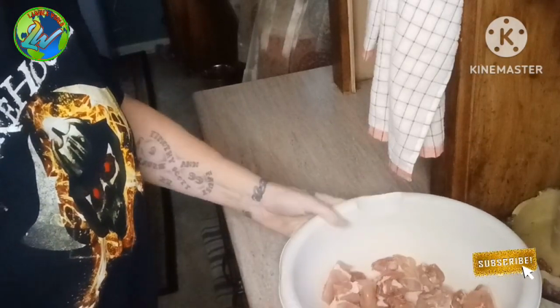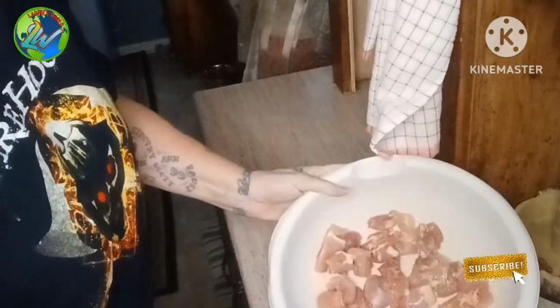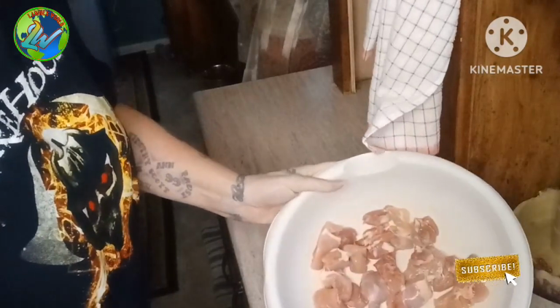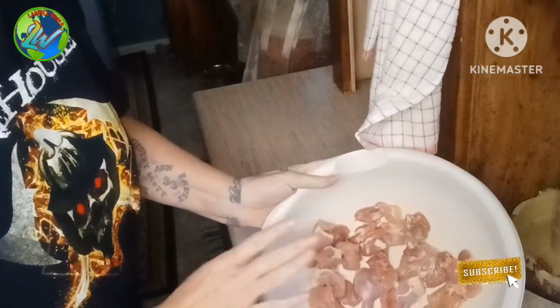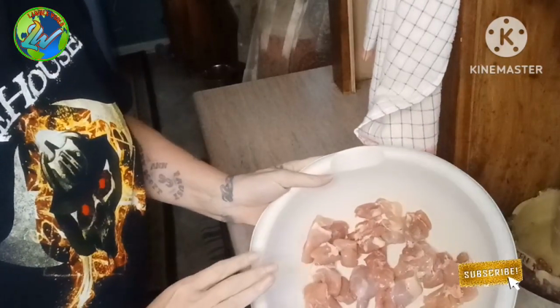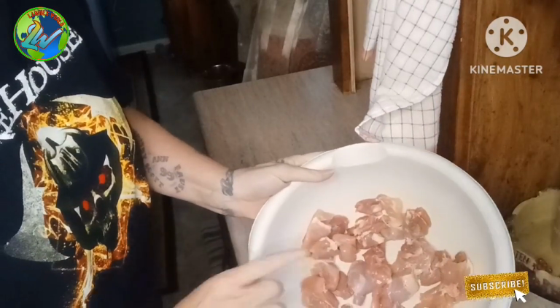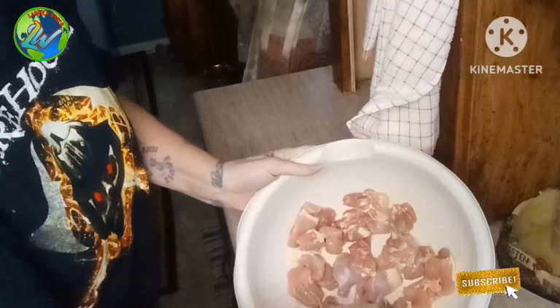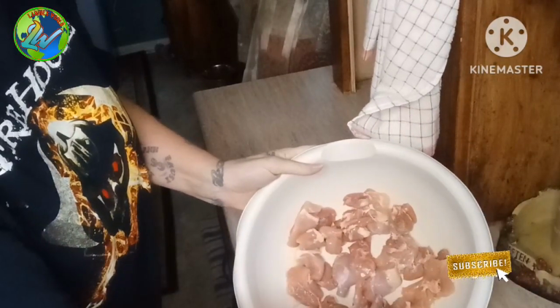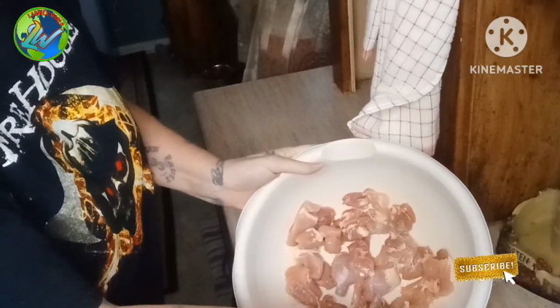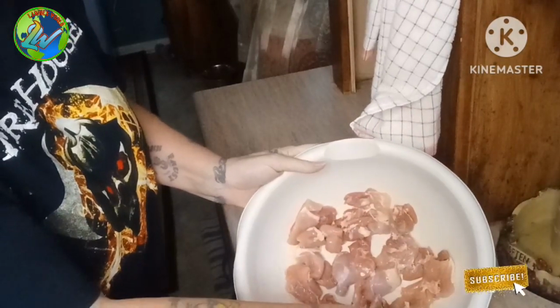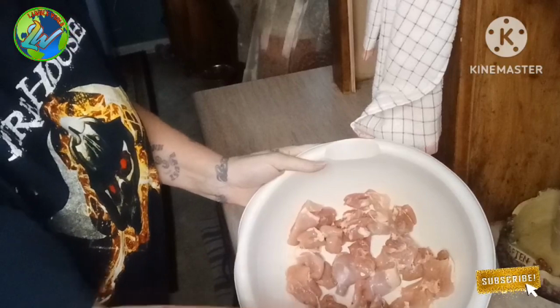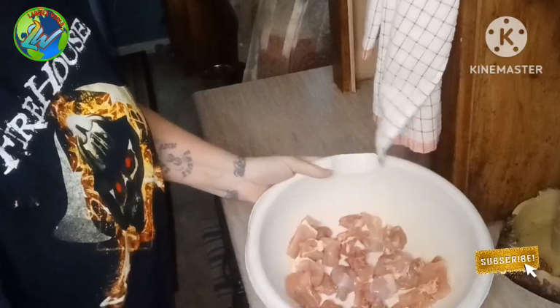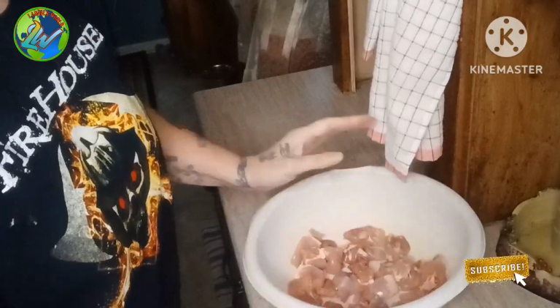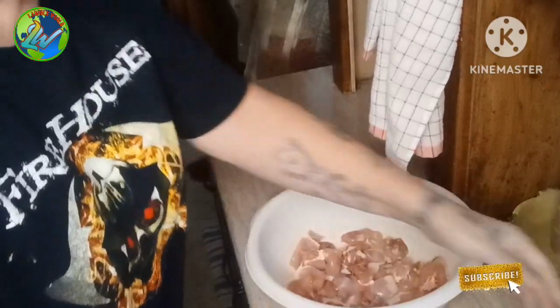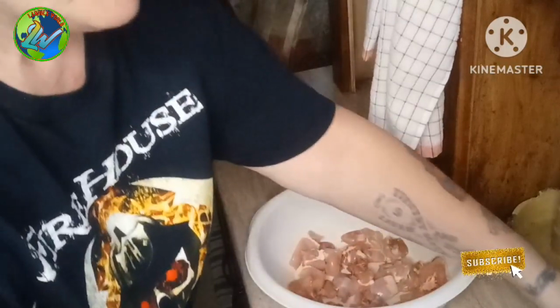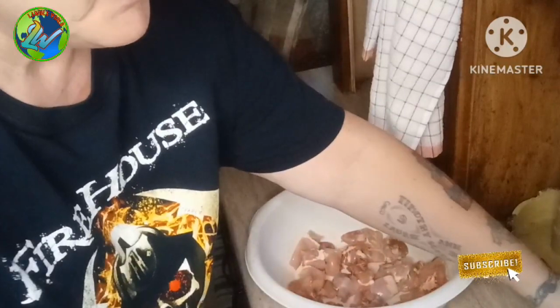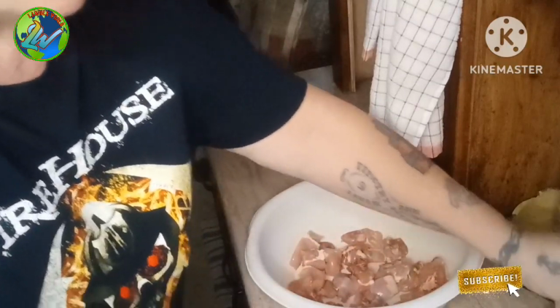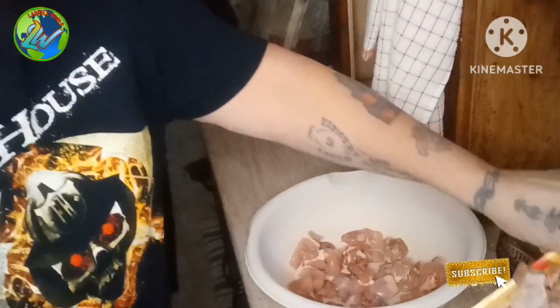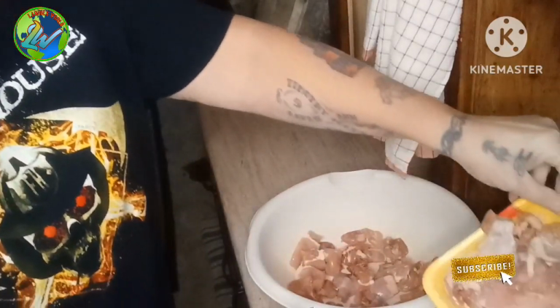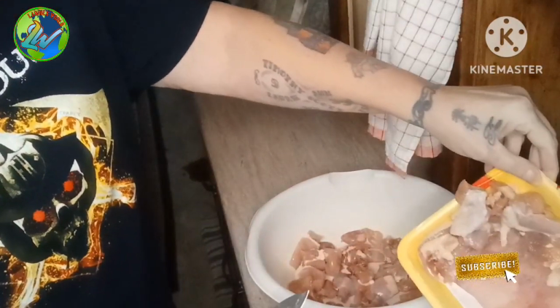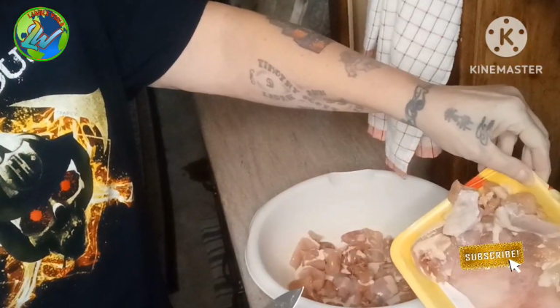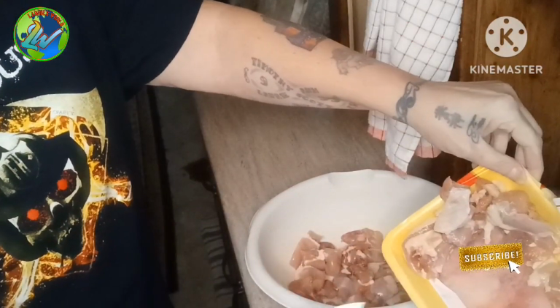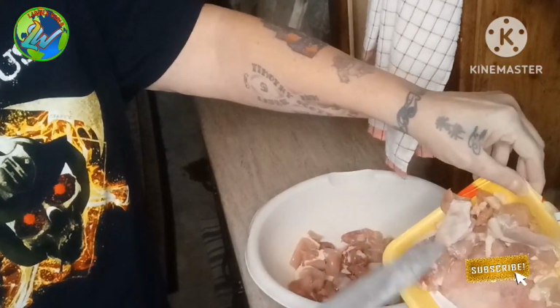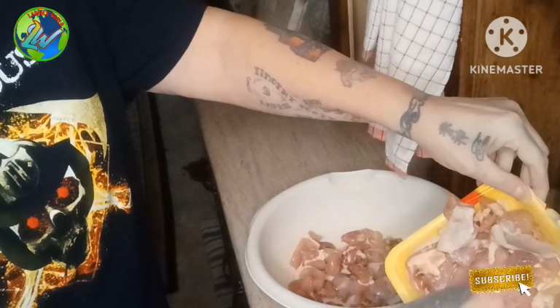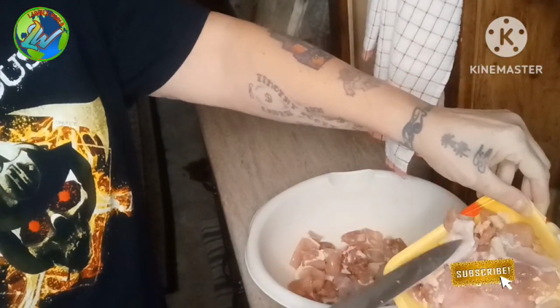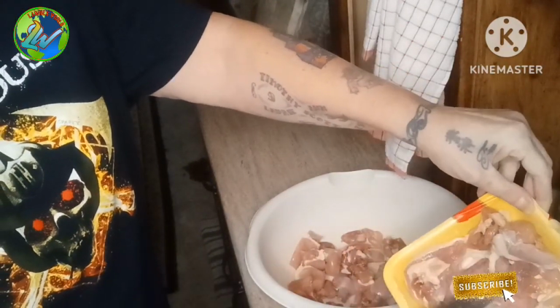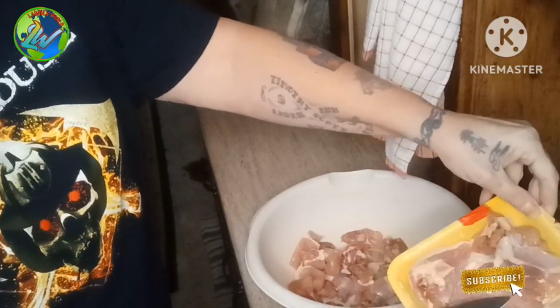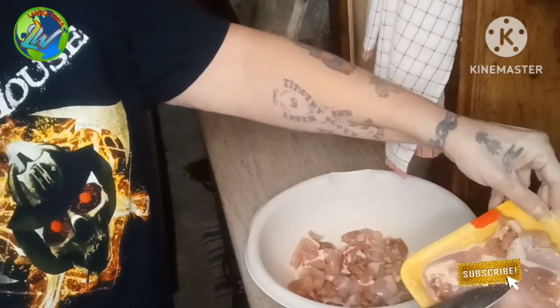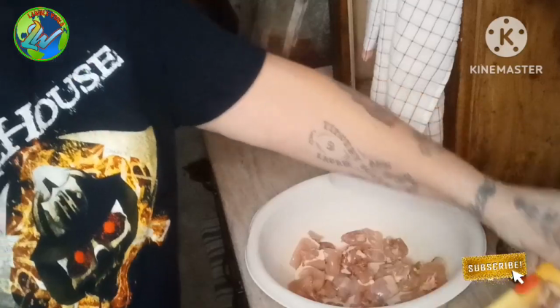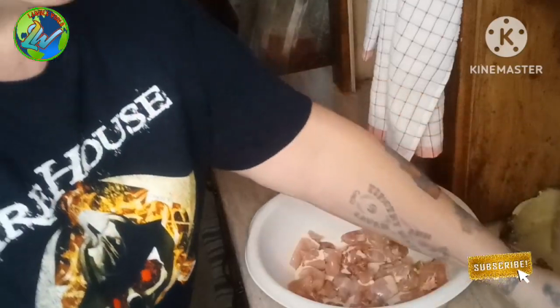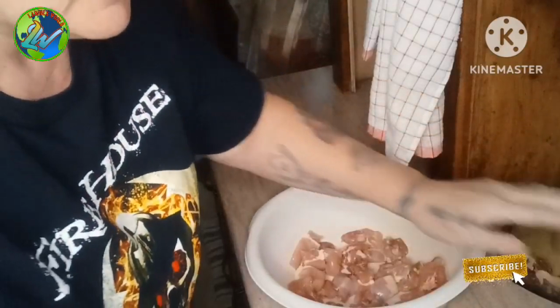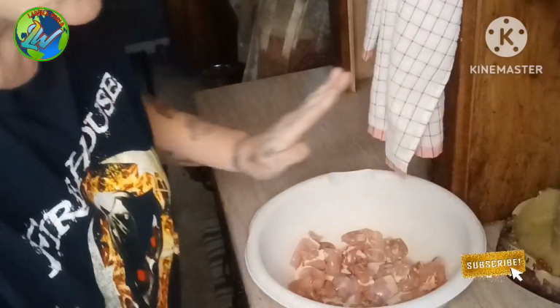I cut them up into cubes and also trimmed off the excess fat, because you don't want to be chewing on all this extra fat stuff.